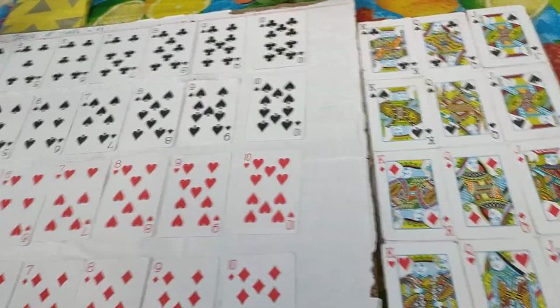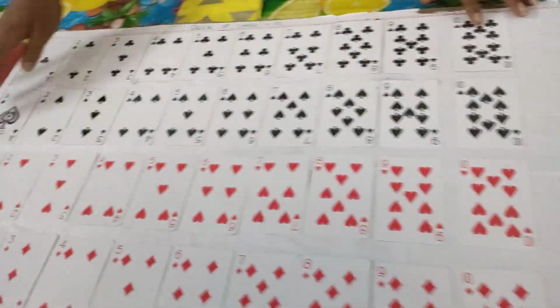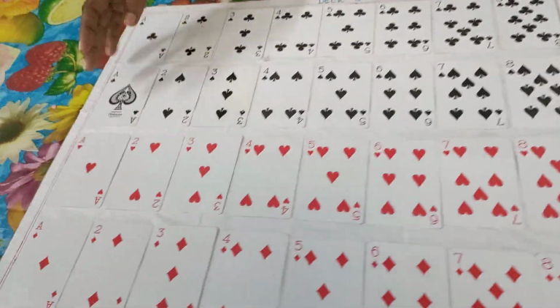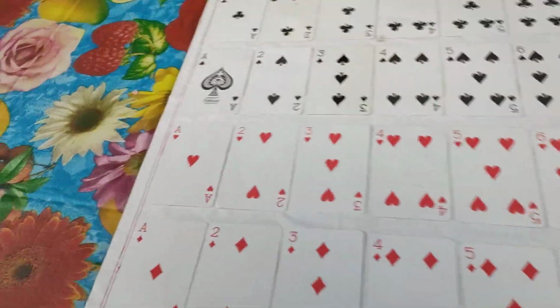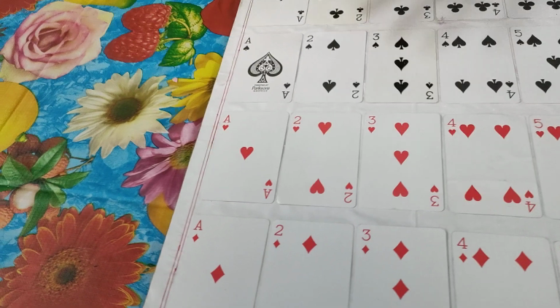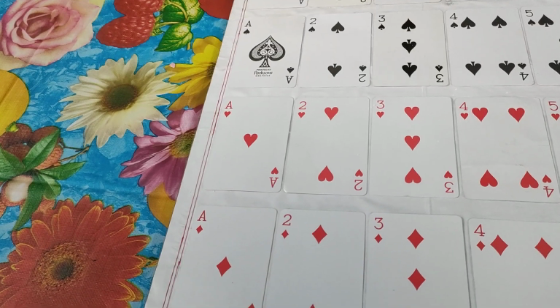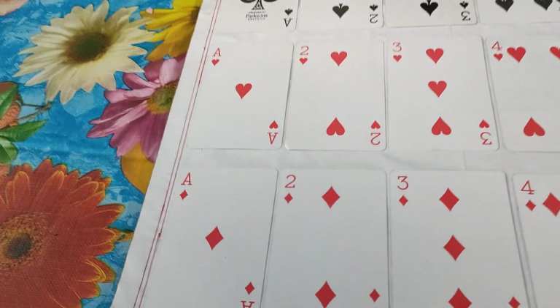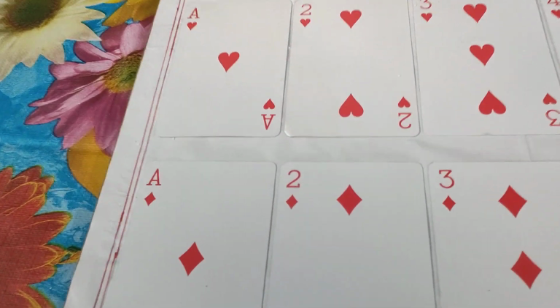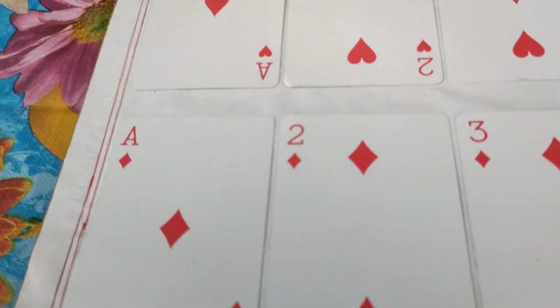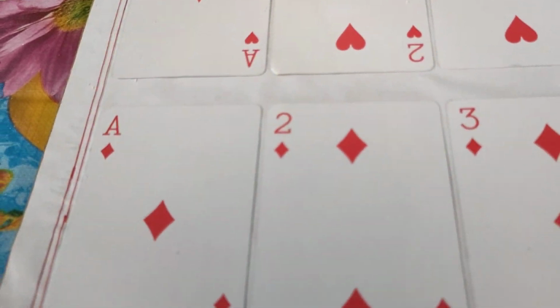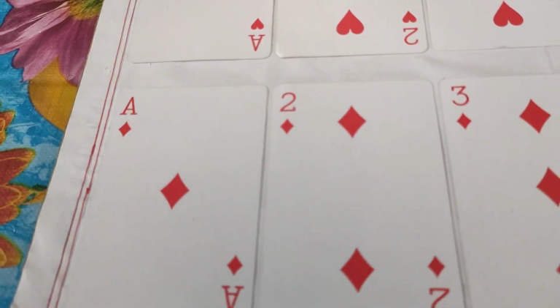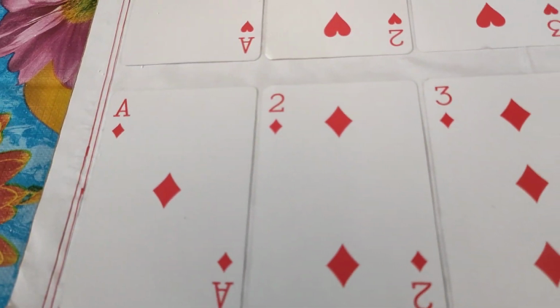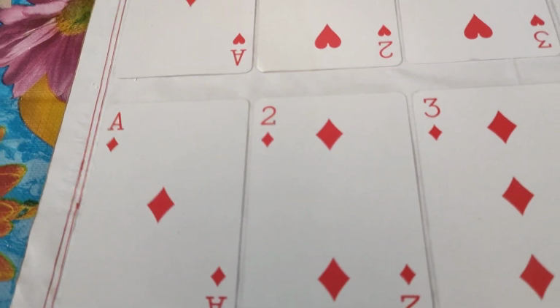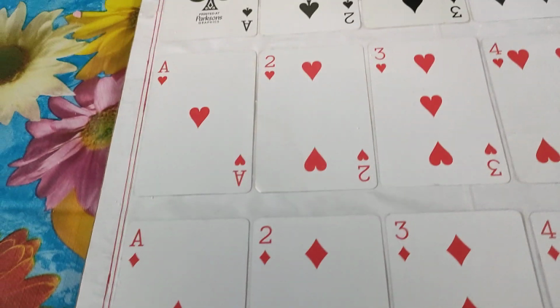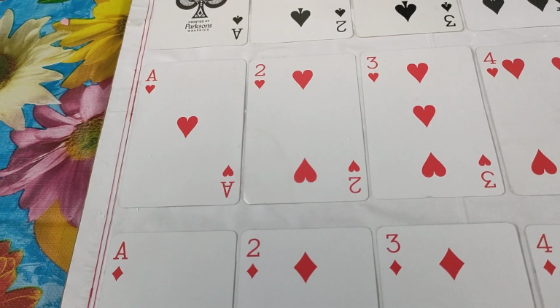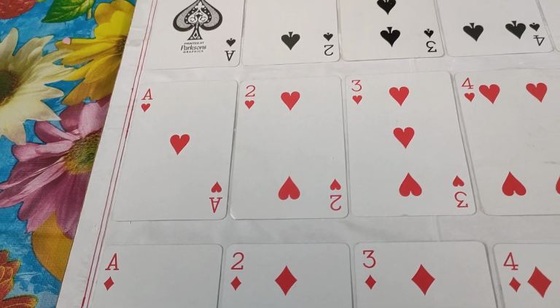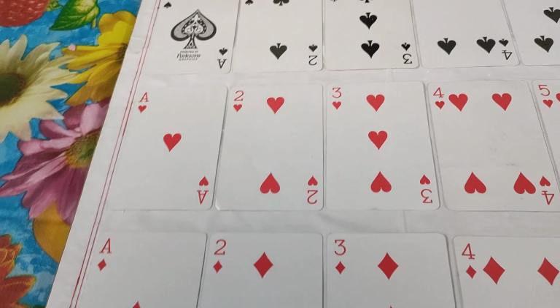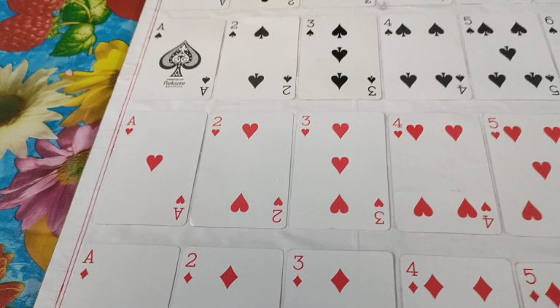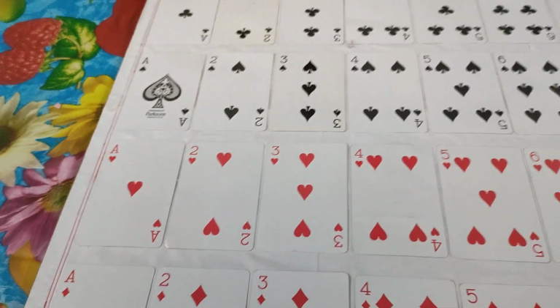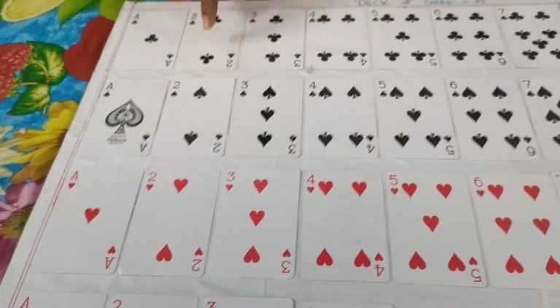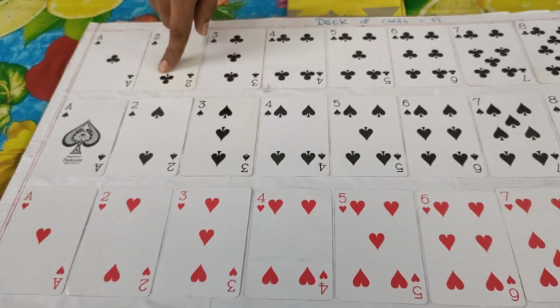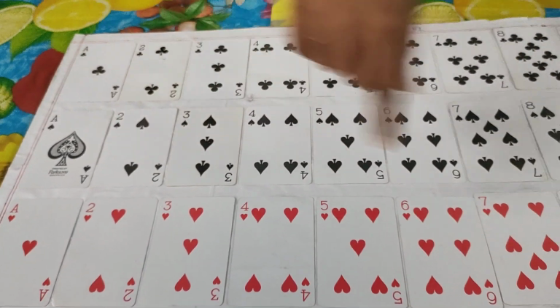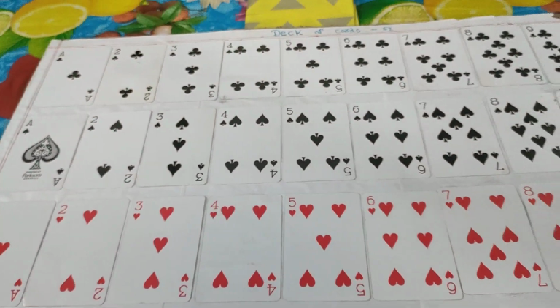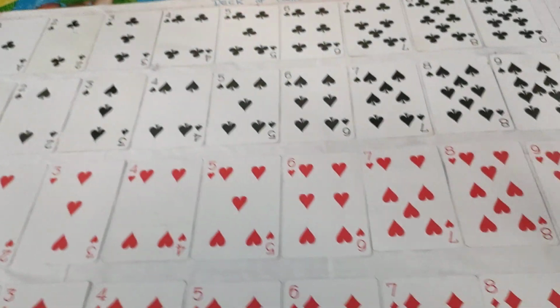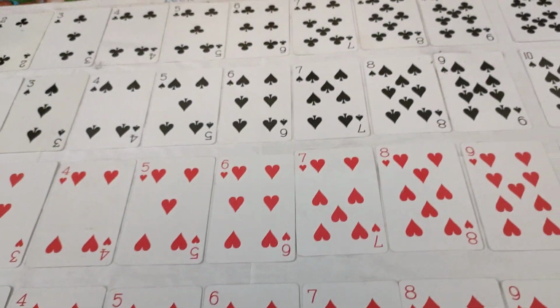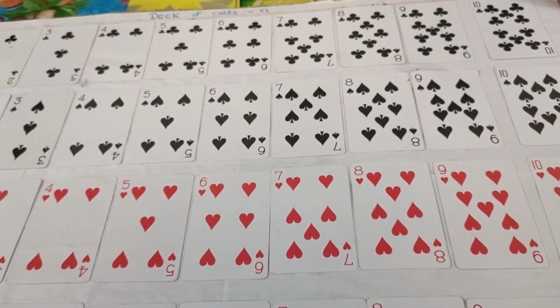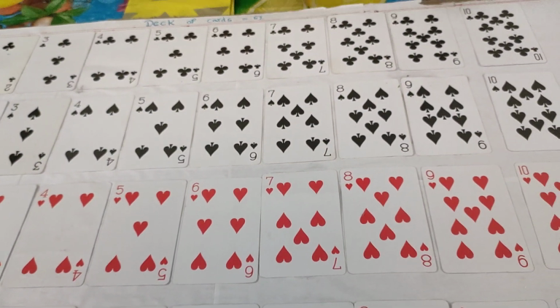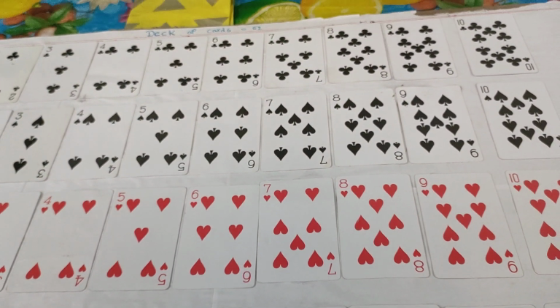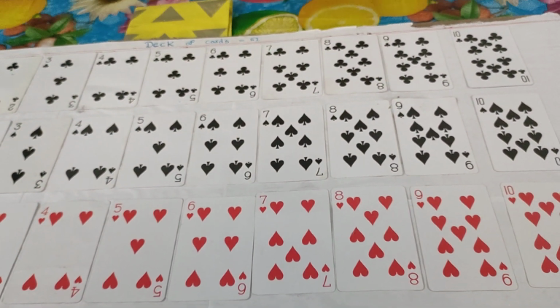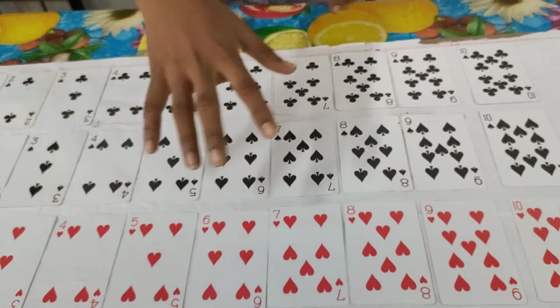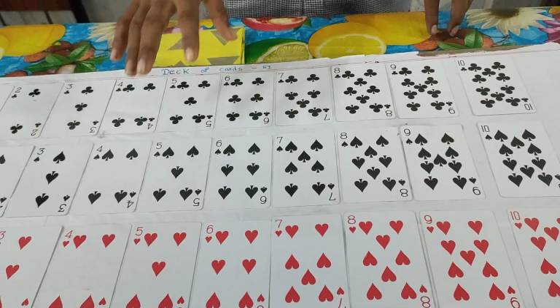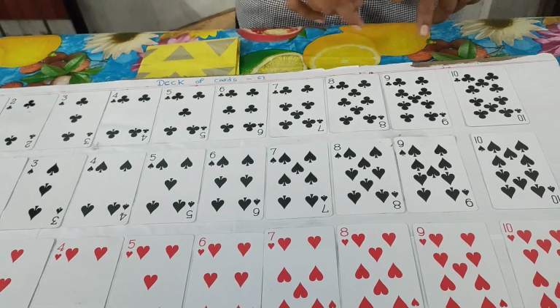Ace cards are total 4. And if one adds an extra card, that is the Ace card. Total remaining number cards are 36.